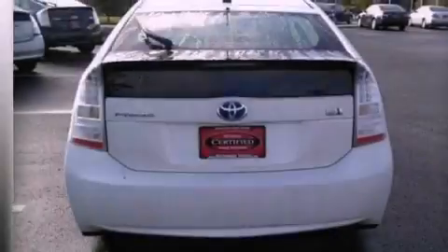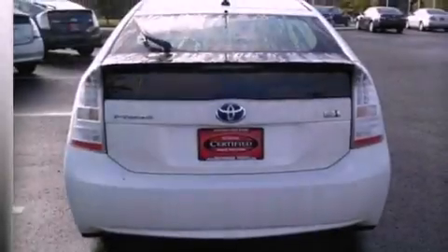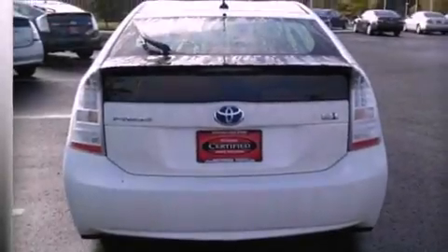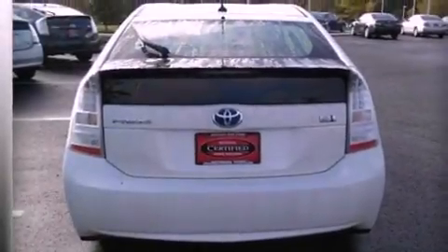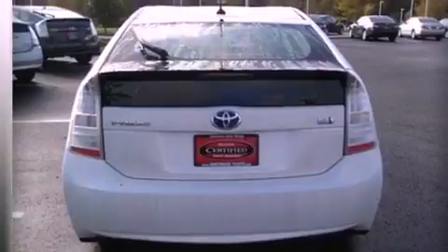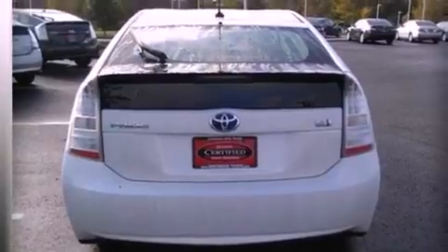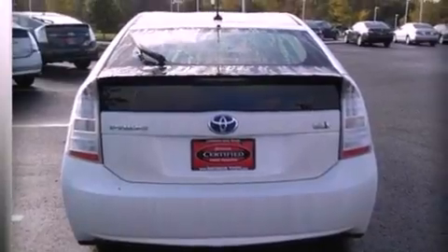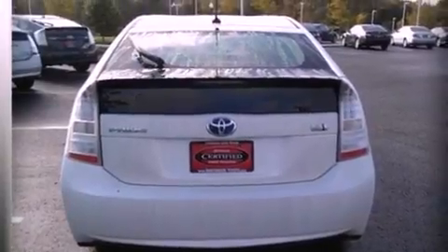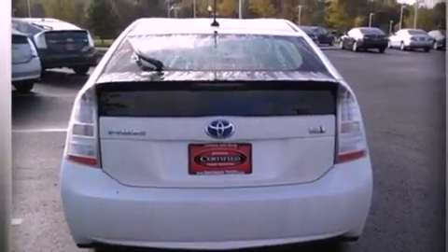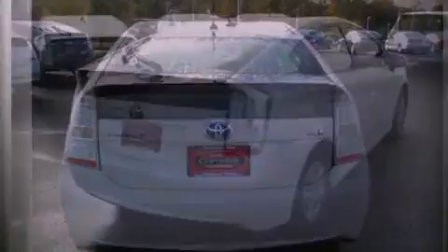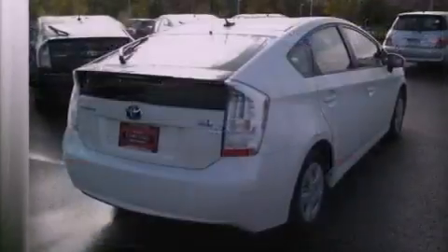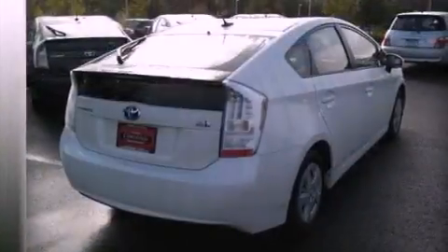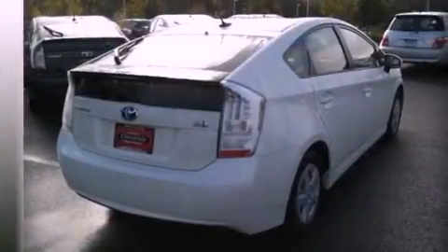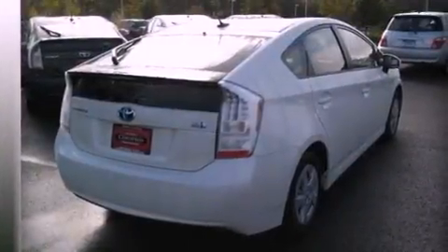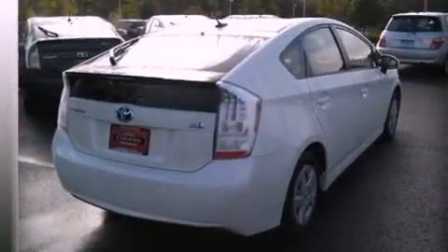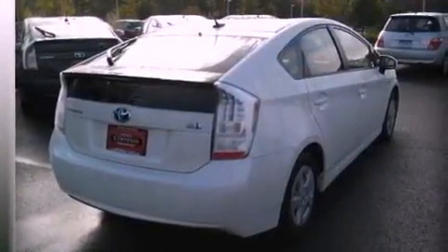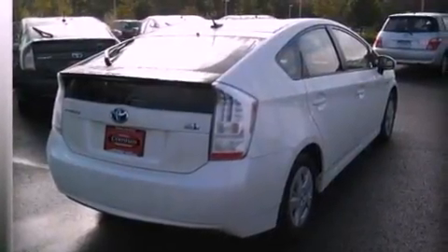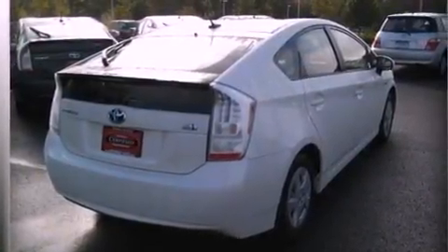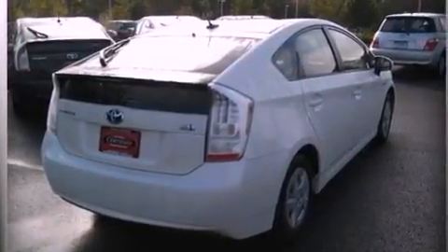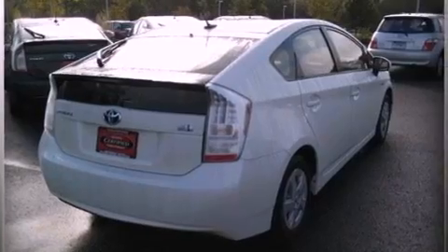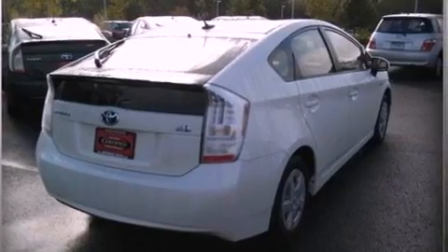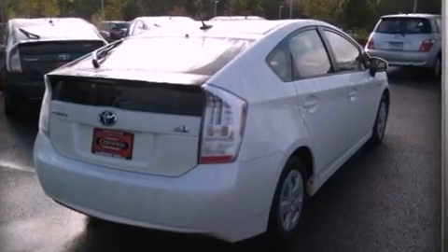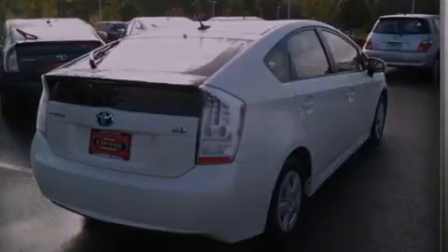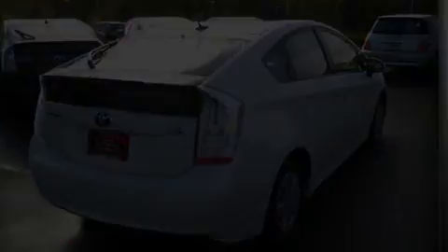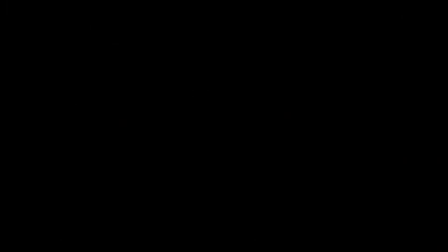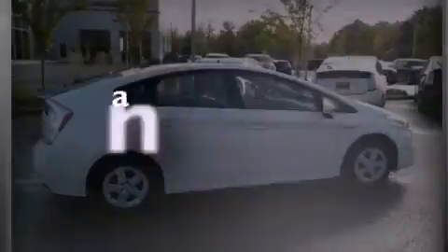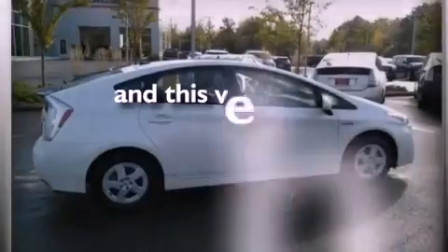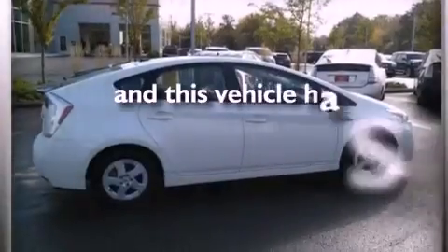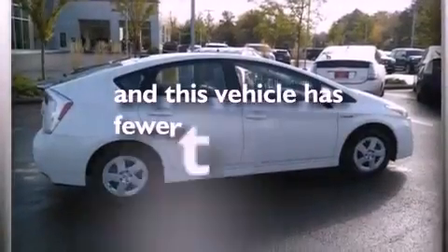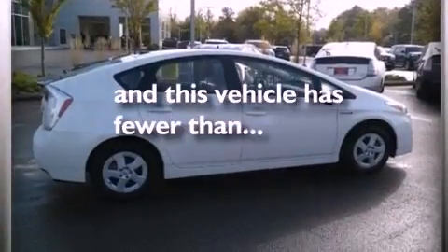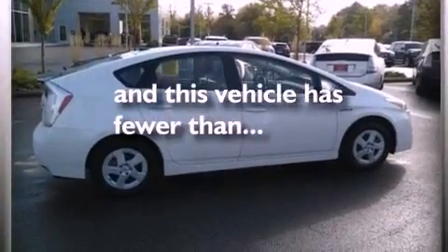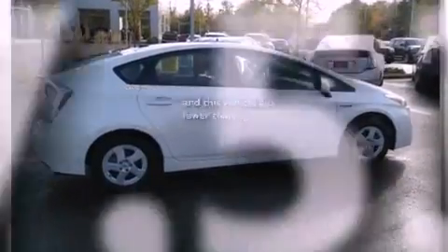Additional features include an engine immobilizer theft deterrent system, an illuminated driver's side vanity mirror, an anti-lock braking system, air conditioning, and this vehicle has less than 18,000 miles.